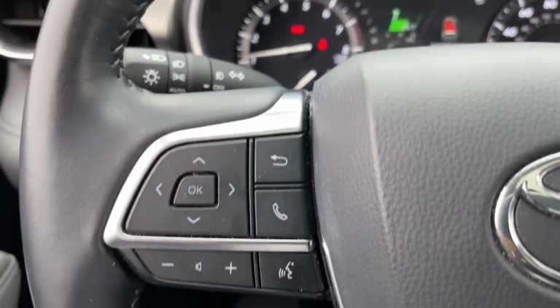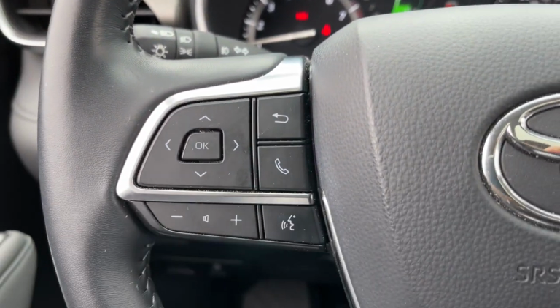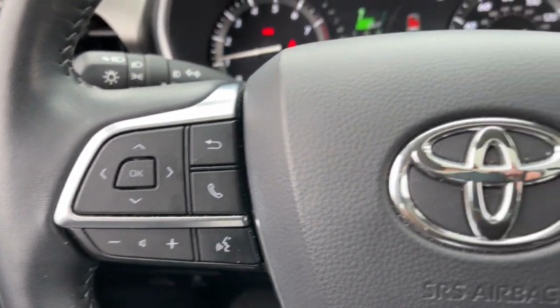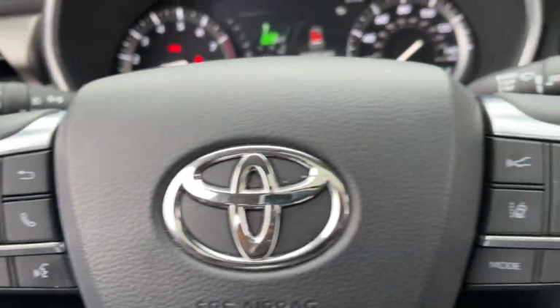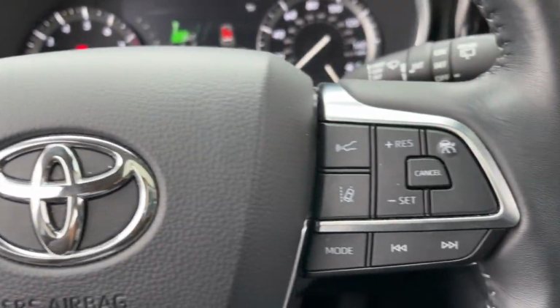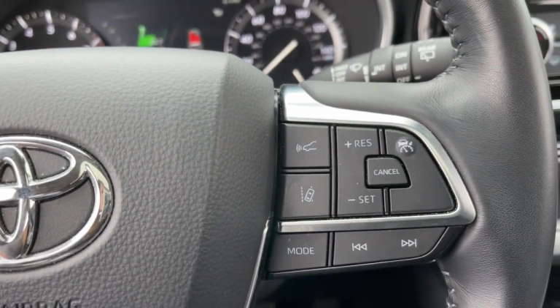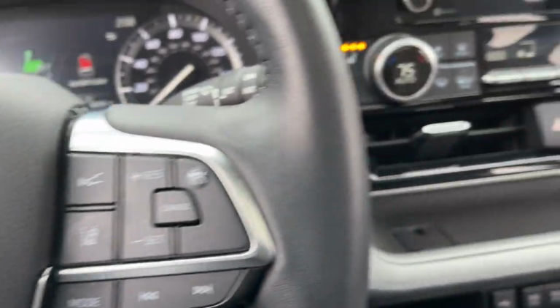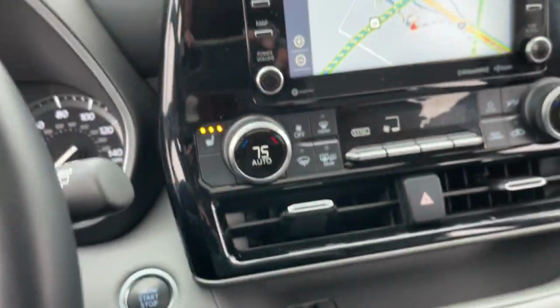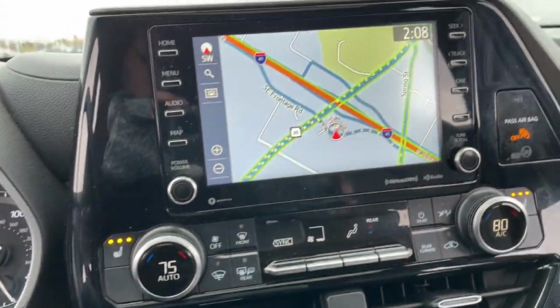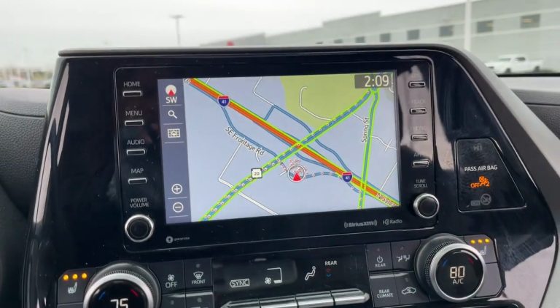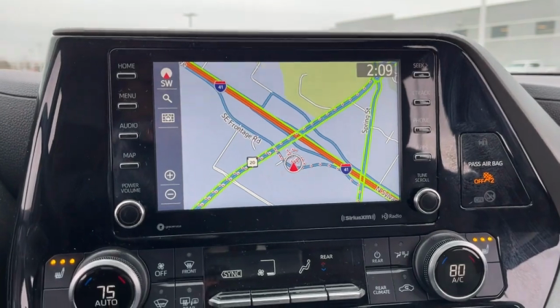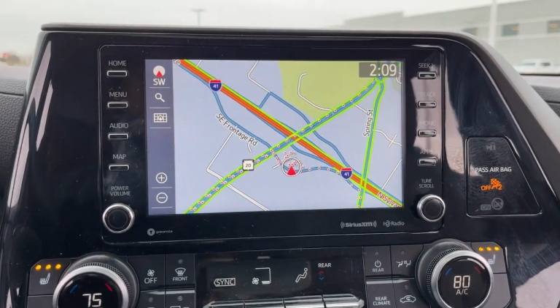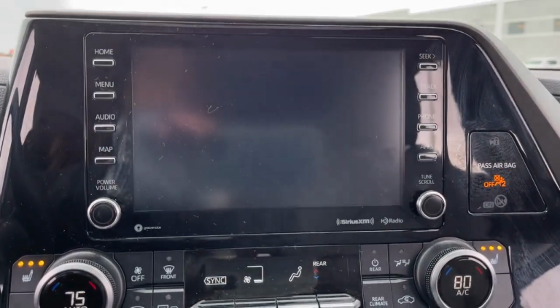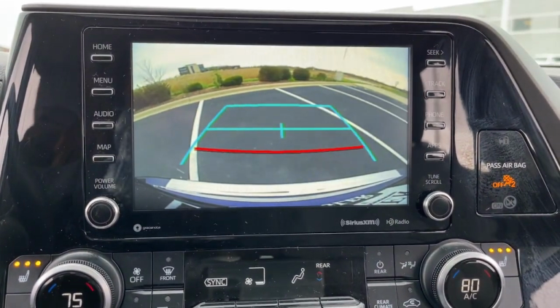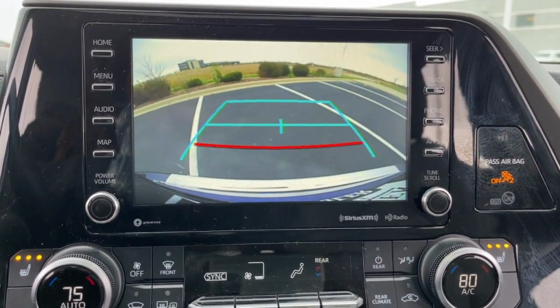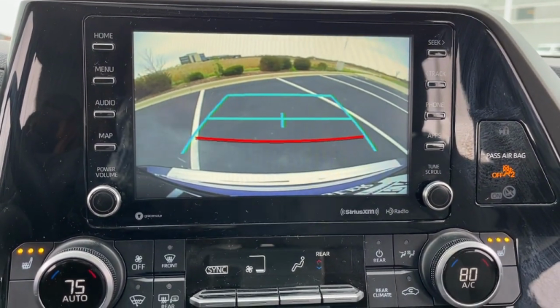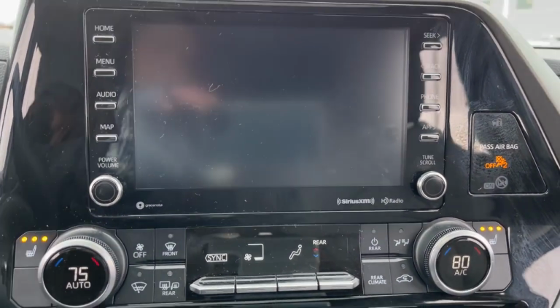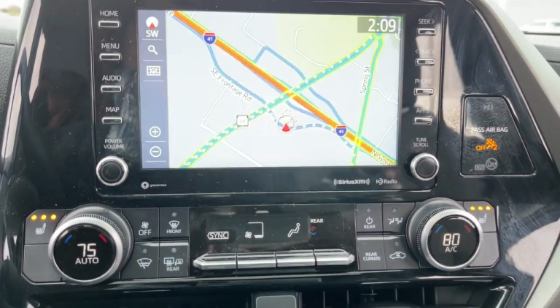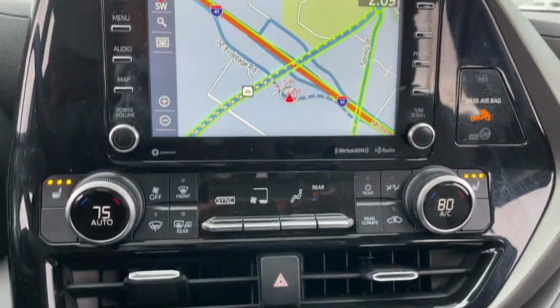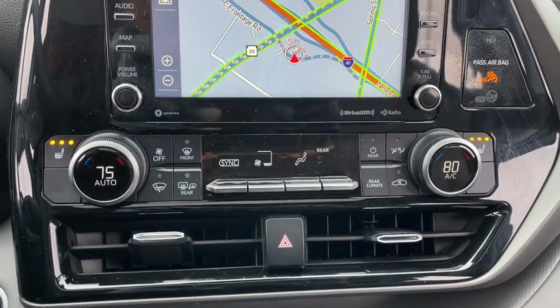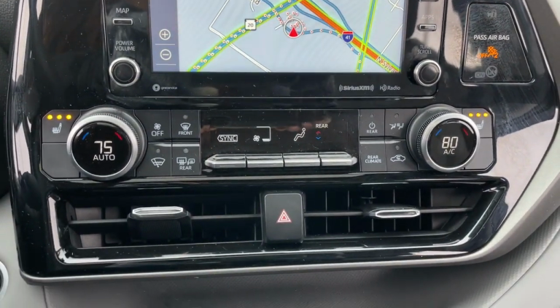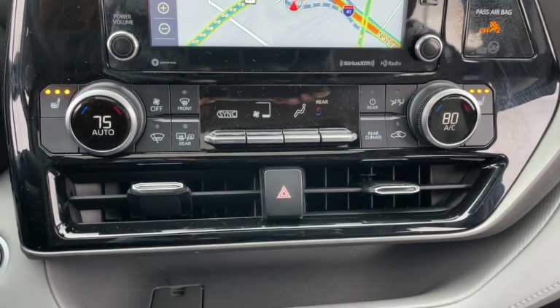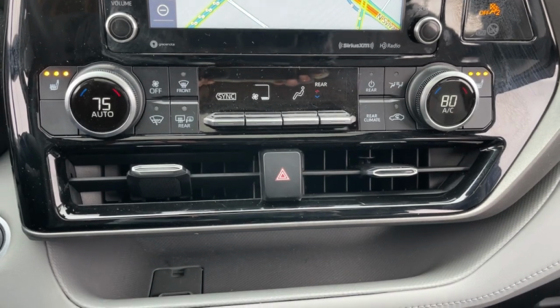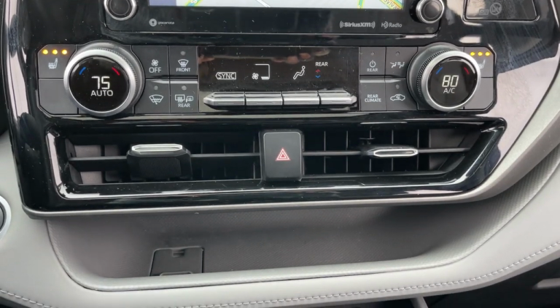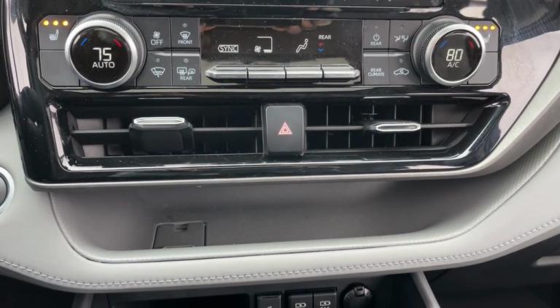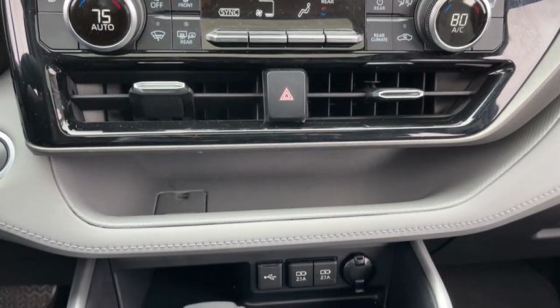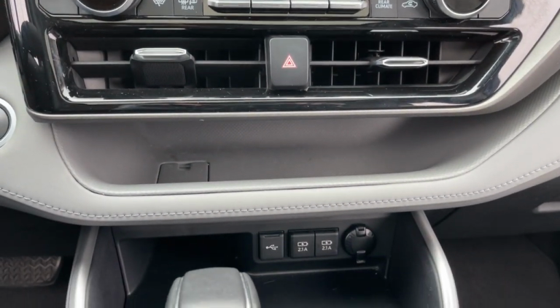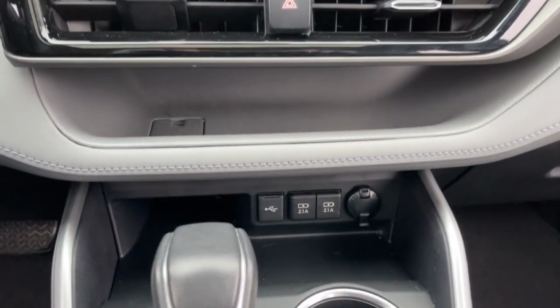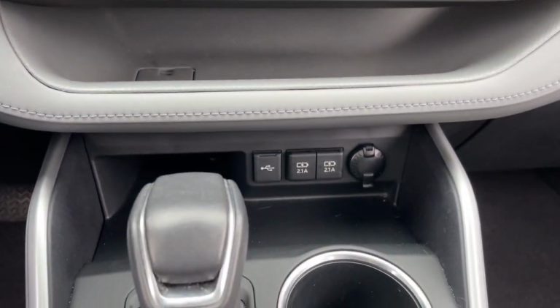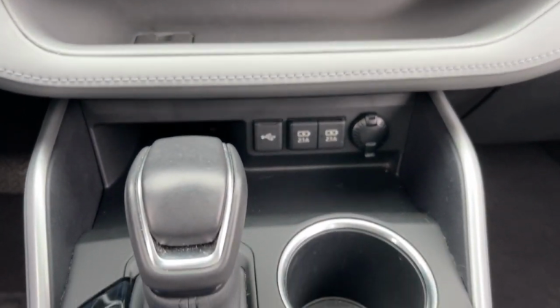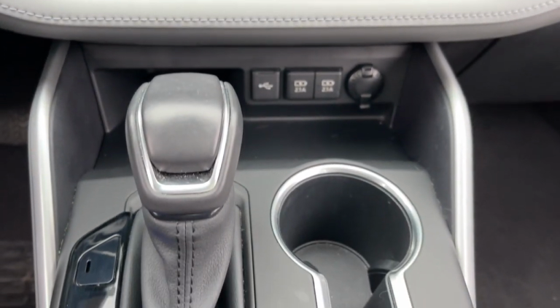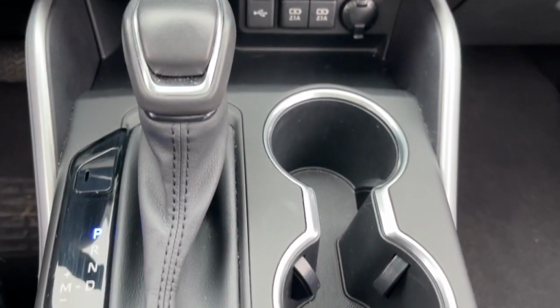Keyless entry, all-wheel drive, sun and moonroof, power liftgate, lane-keeping assist, remote engine start, adaptive cruise control, keyless start, power passenger seat, satellite radio.